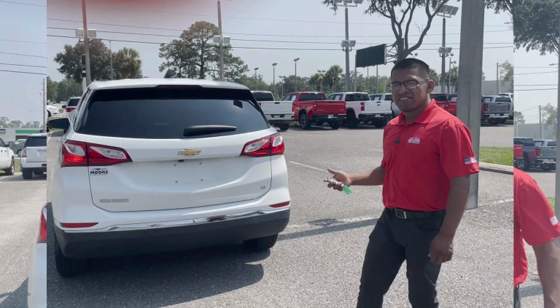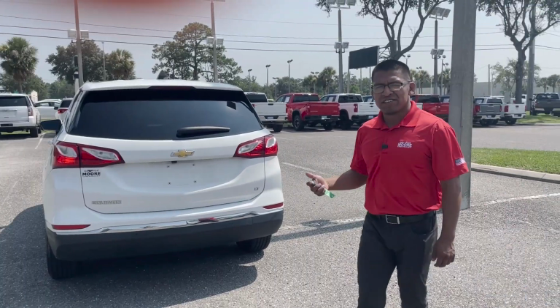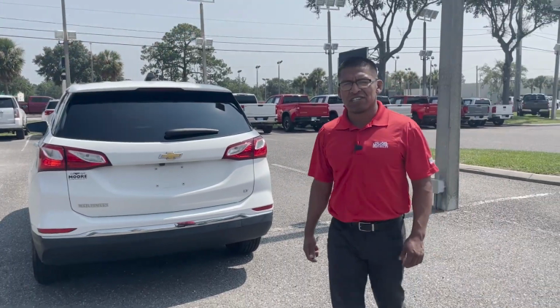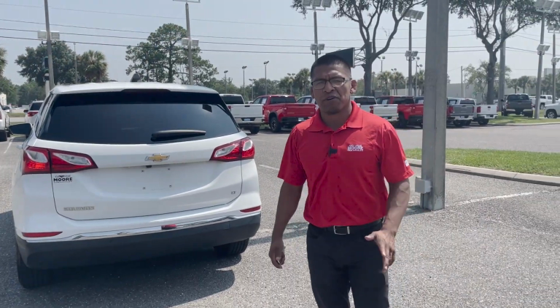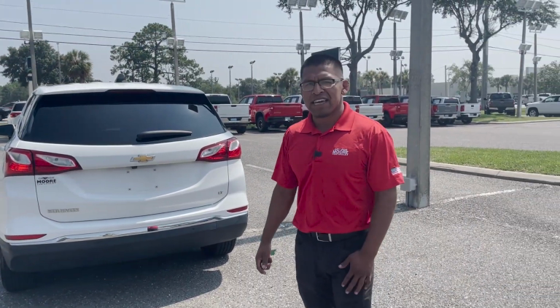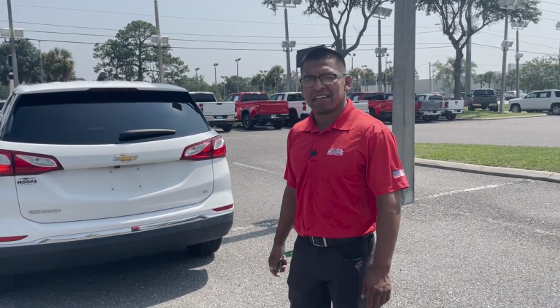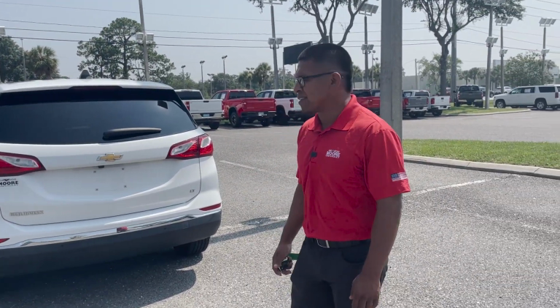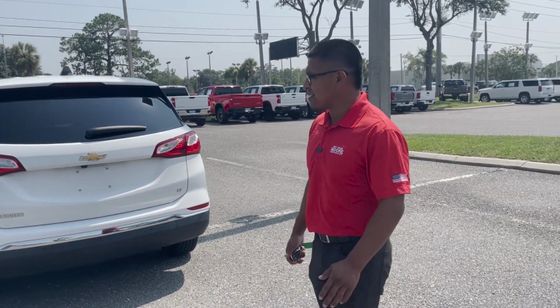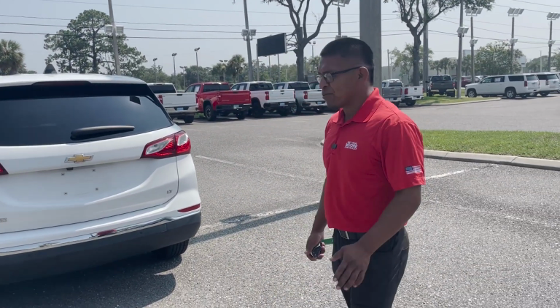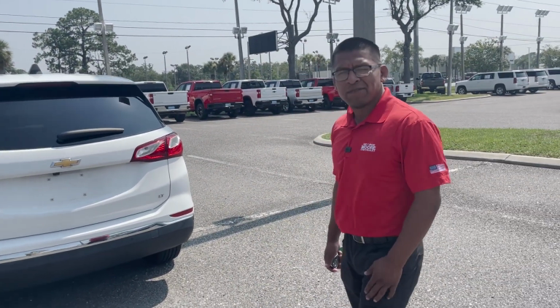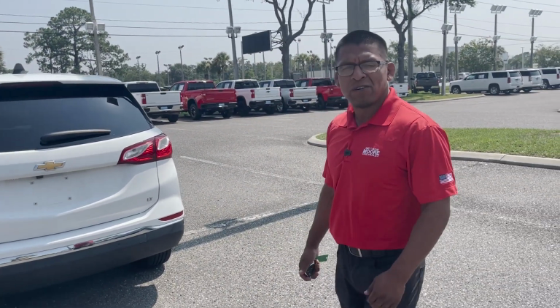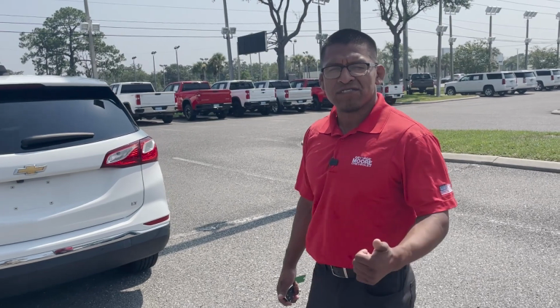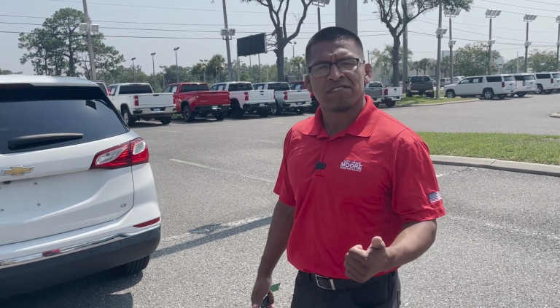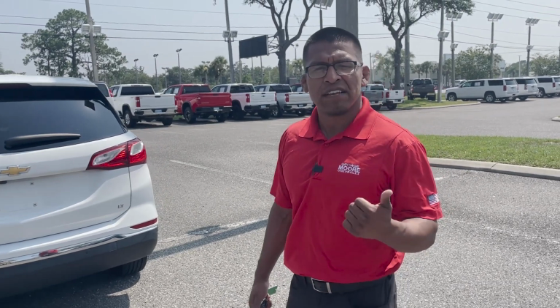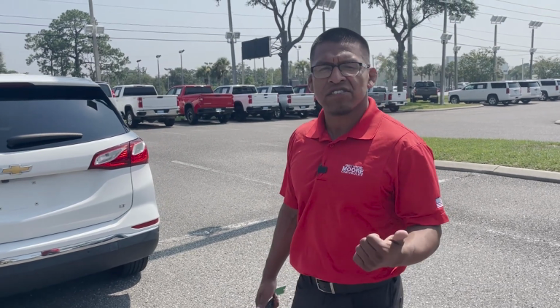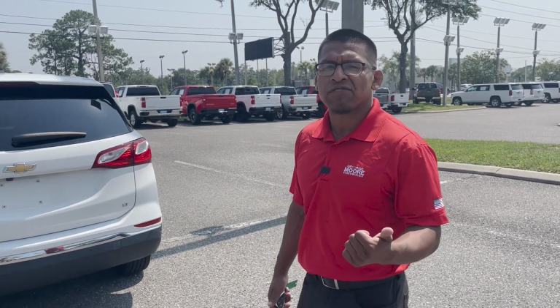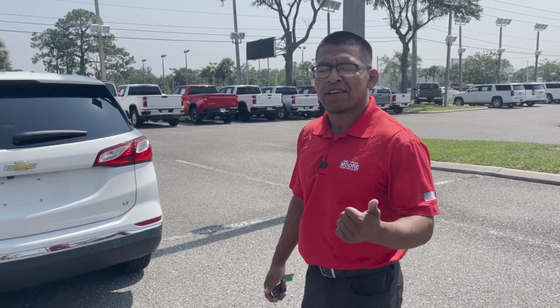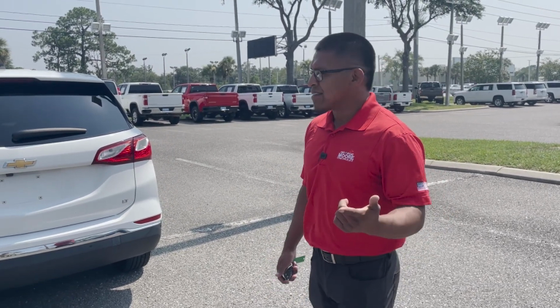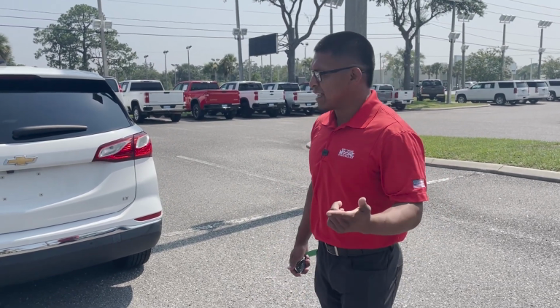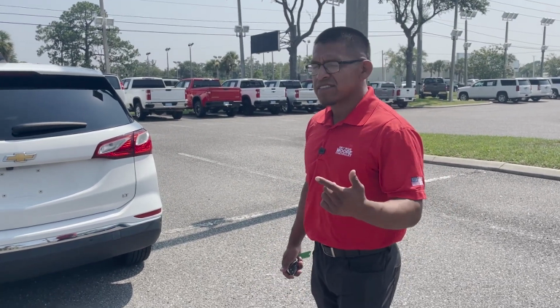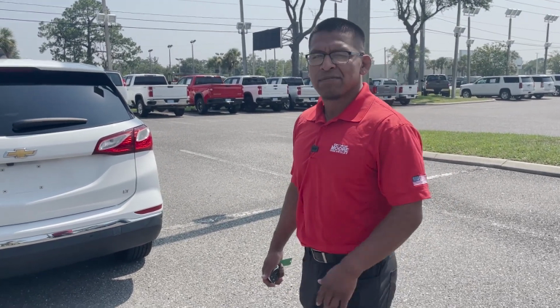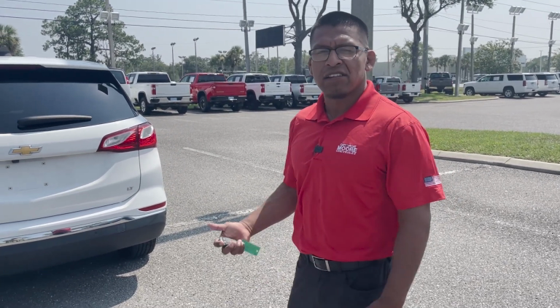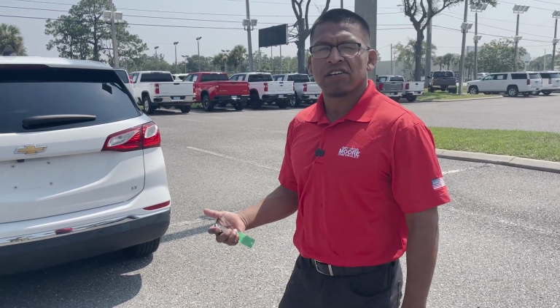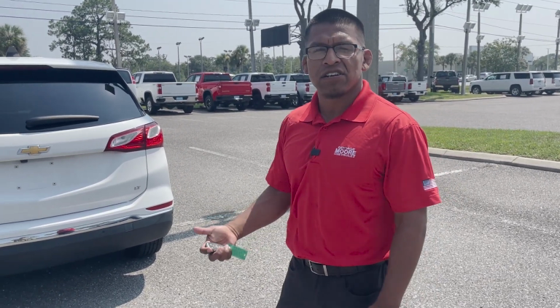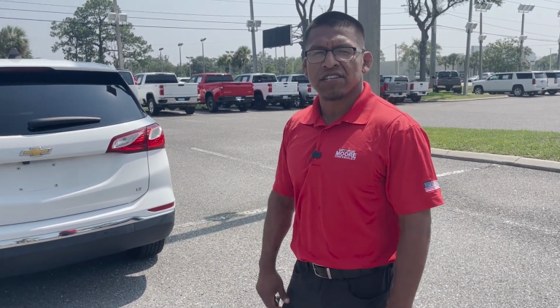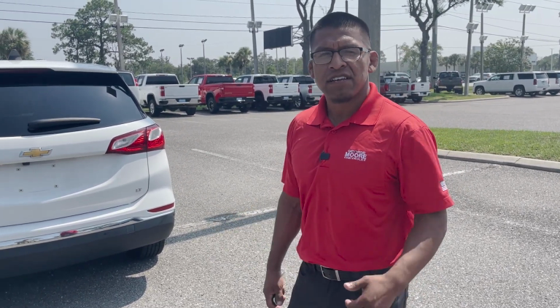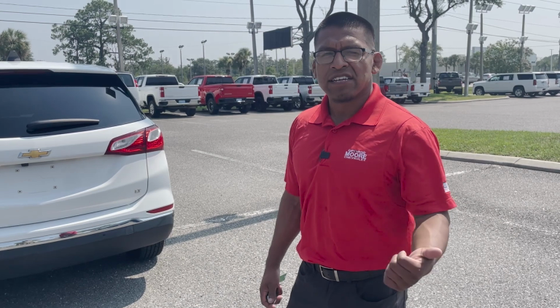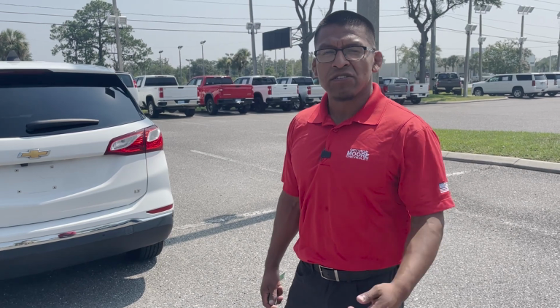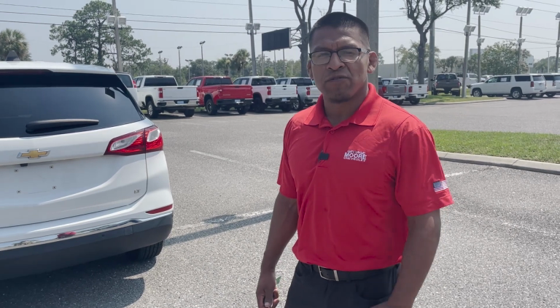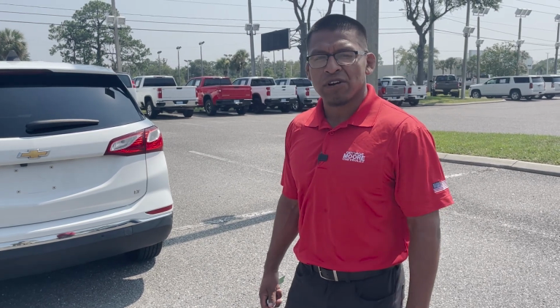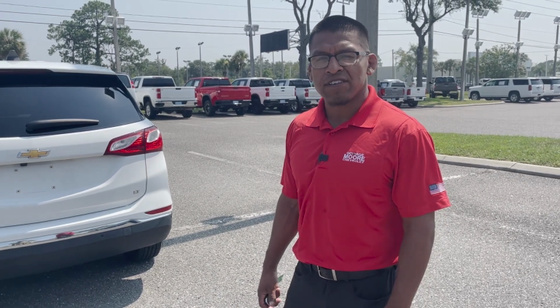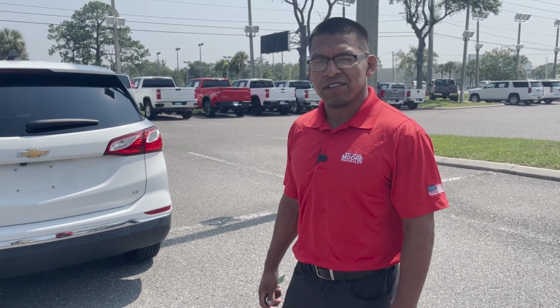Four cylinder engine — perfect gas saver. Again, perfect vehicle for a starter, somebody that's just starting out driving, somebody that just needs something that looks good and is in good condition to get you to and from work every single day.